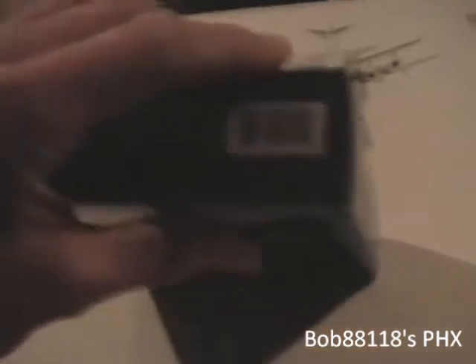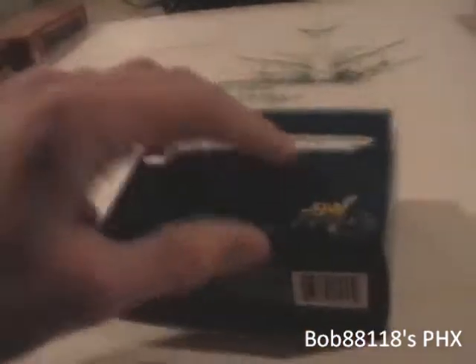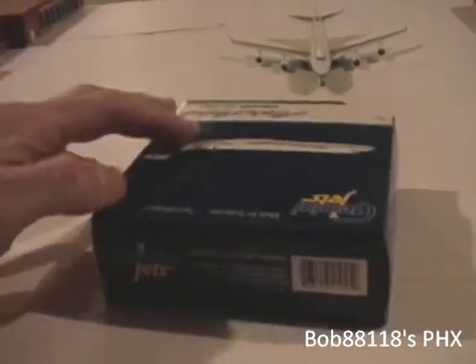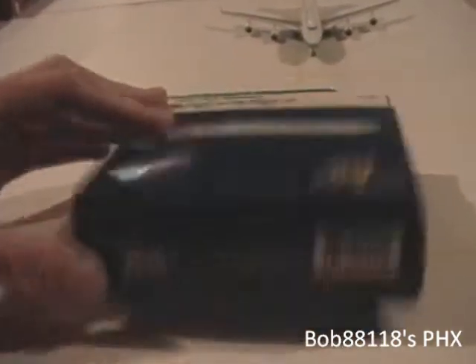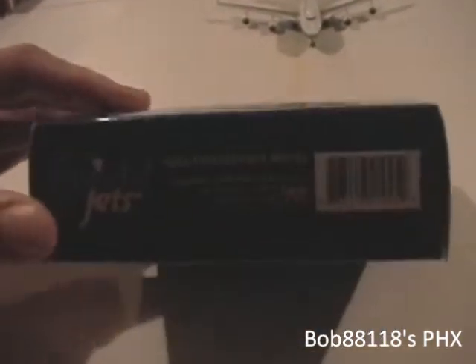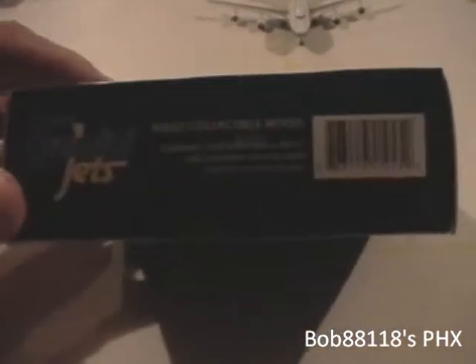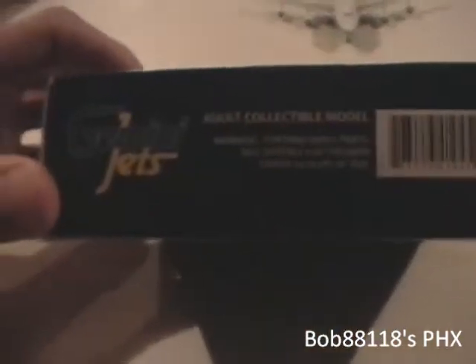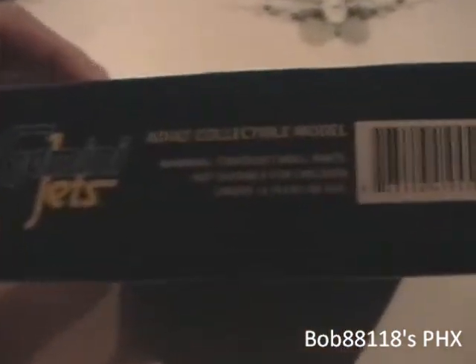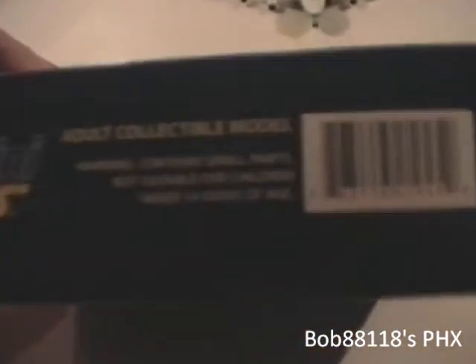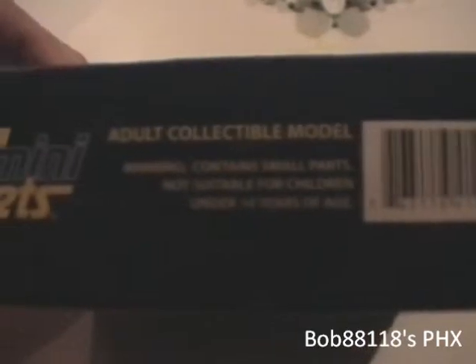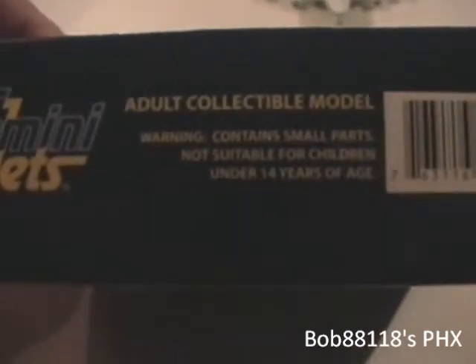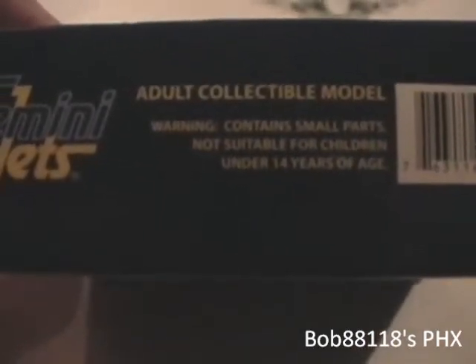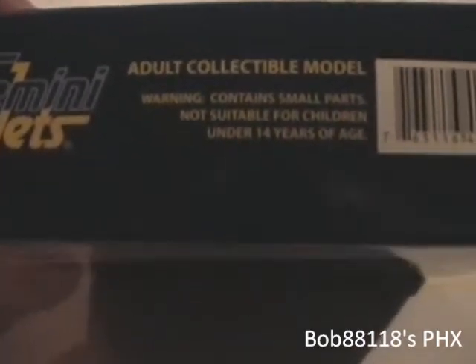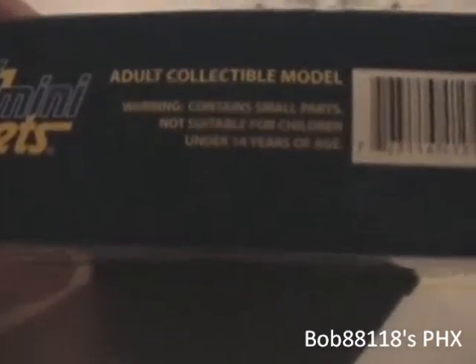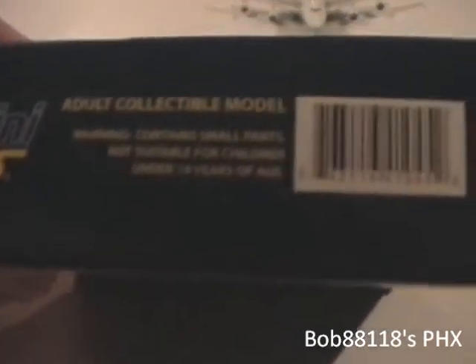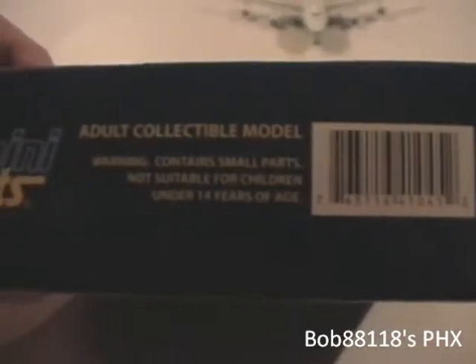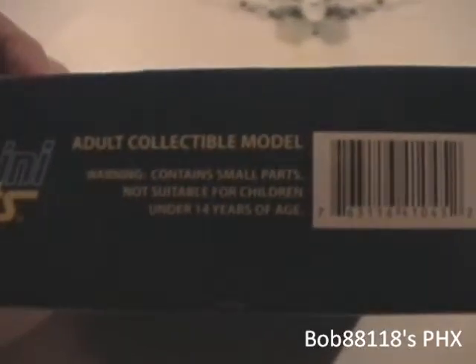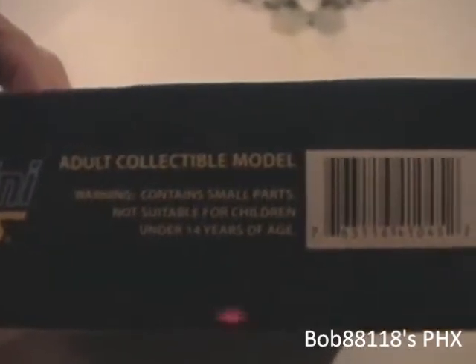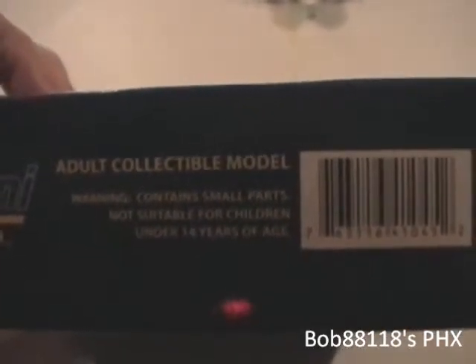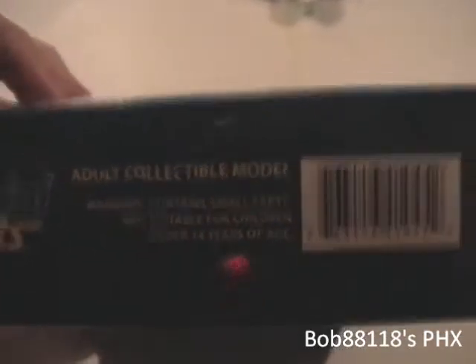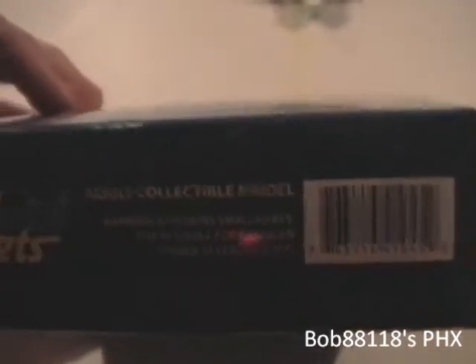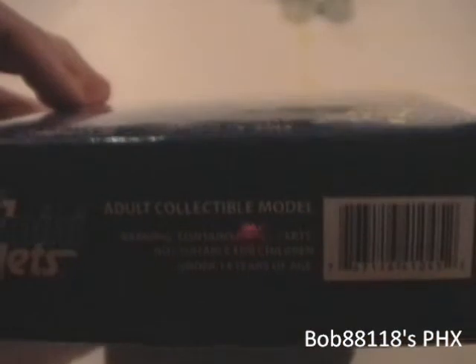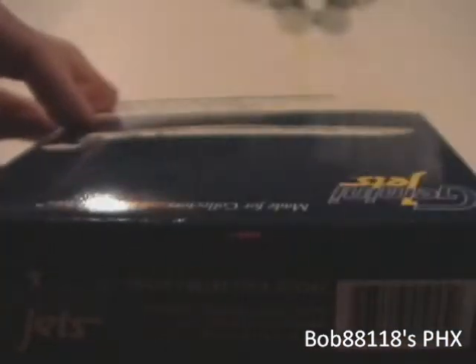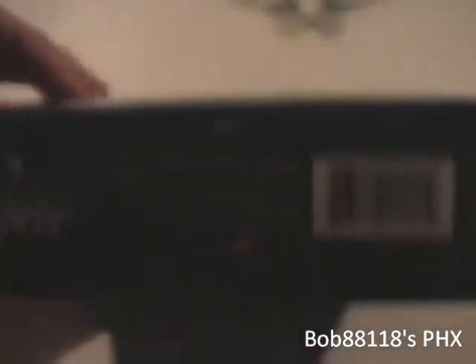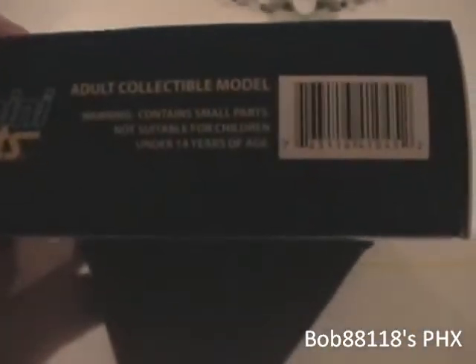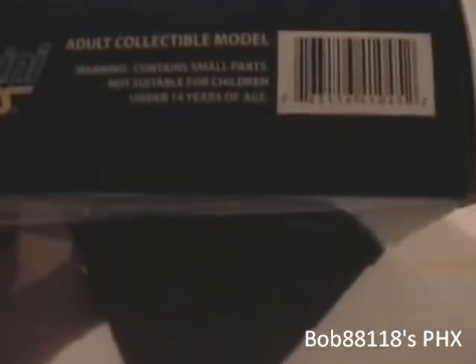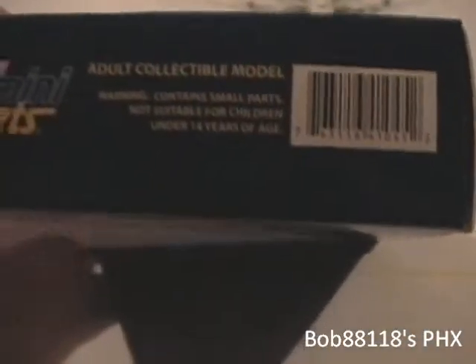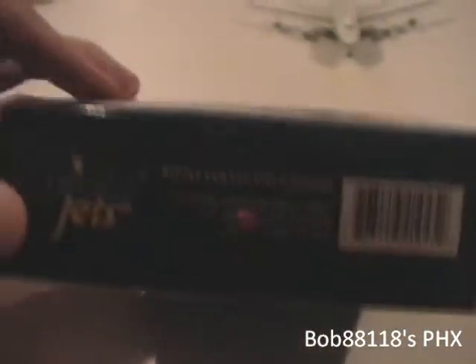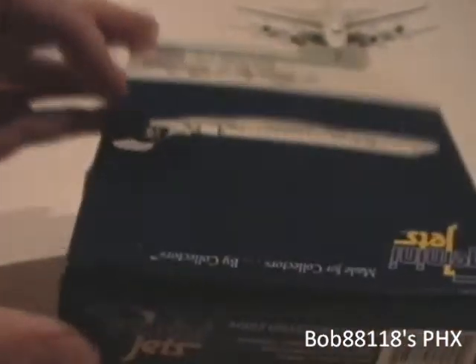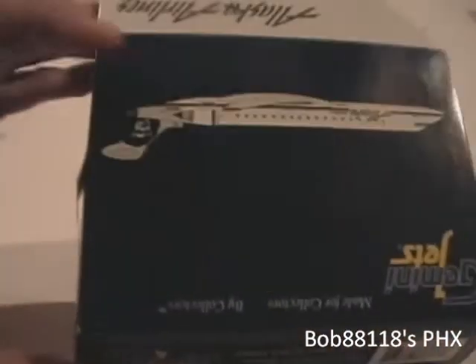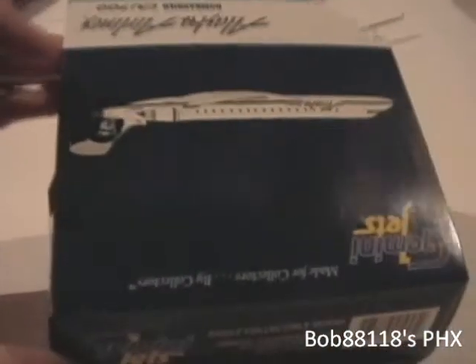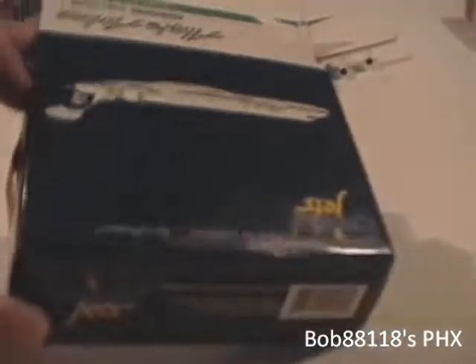Adult Collectible Model. Not suitable for children under 14 years of age. Well, yeah. I was — I think I was like 12 when I started collecting Gemini Jets, so screw that.